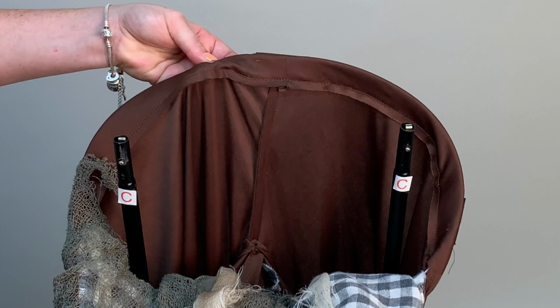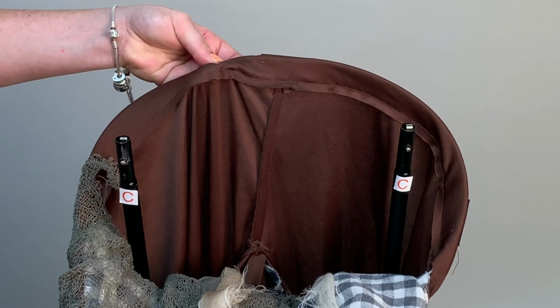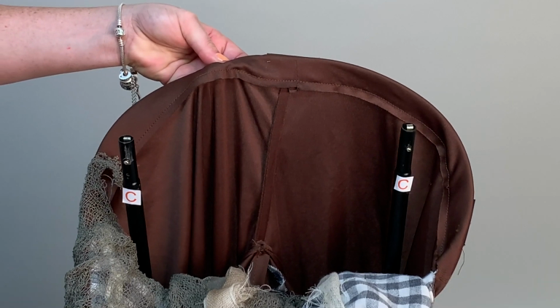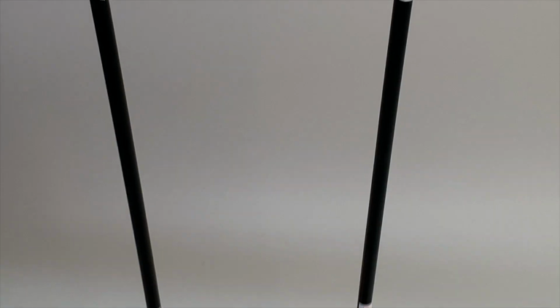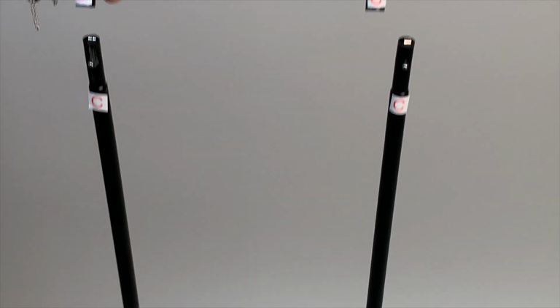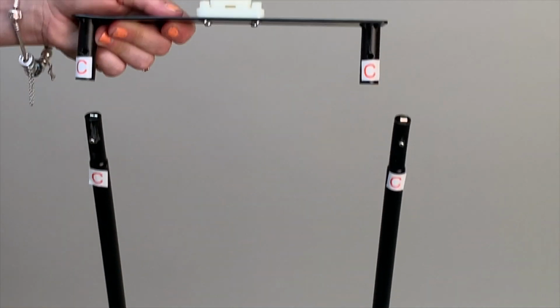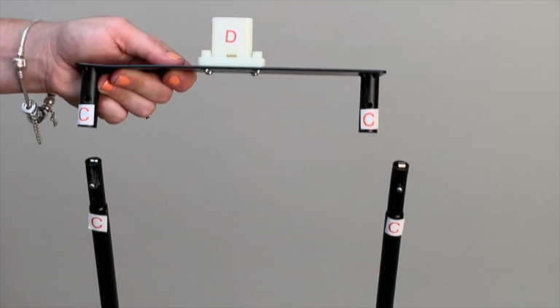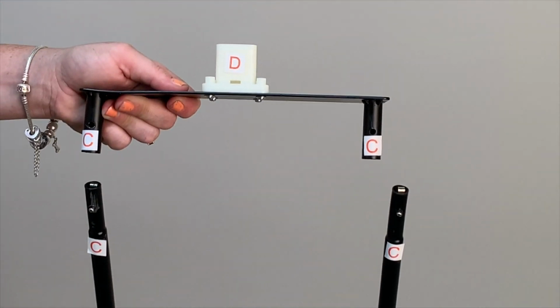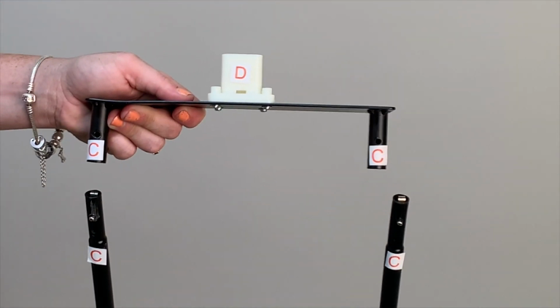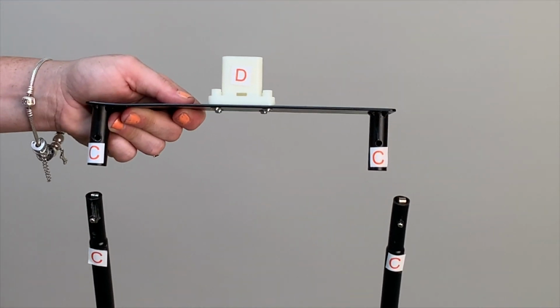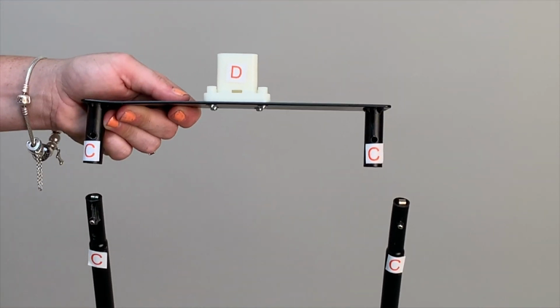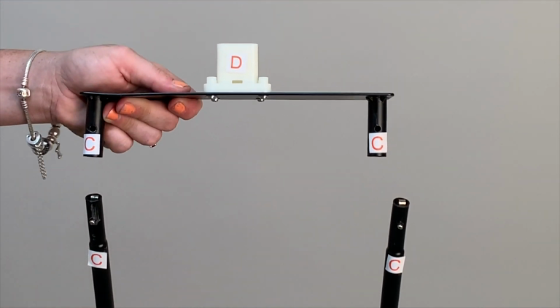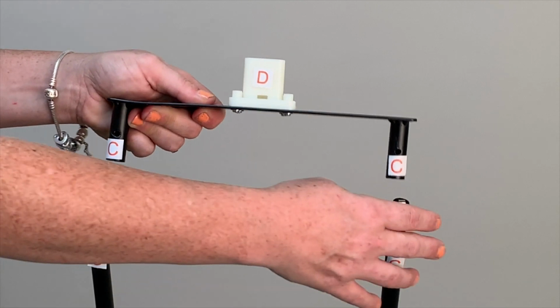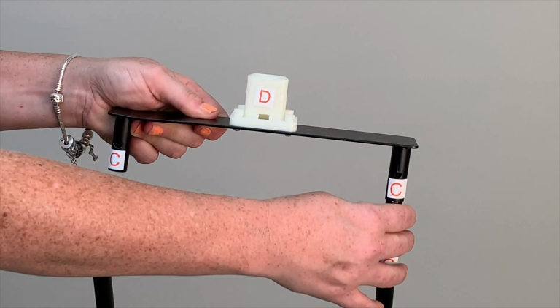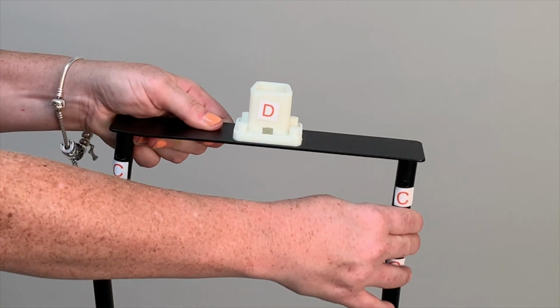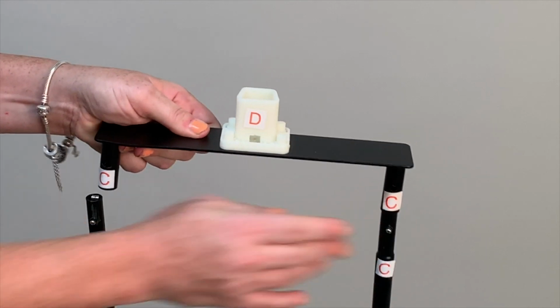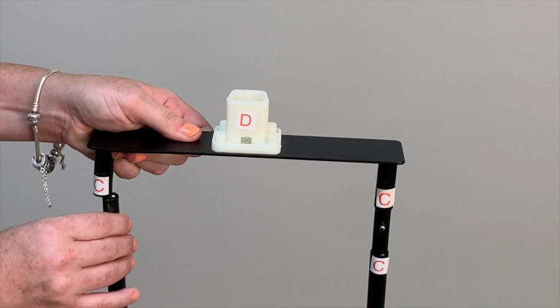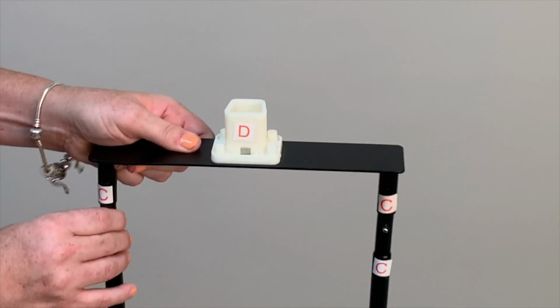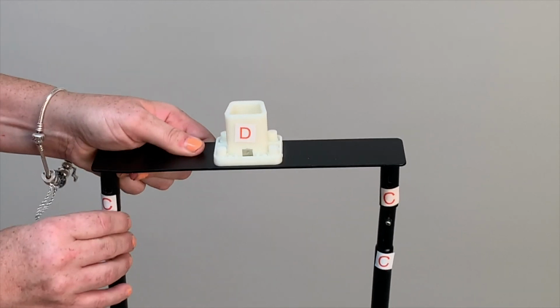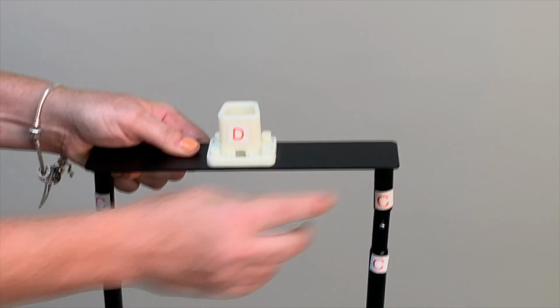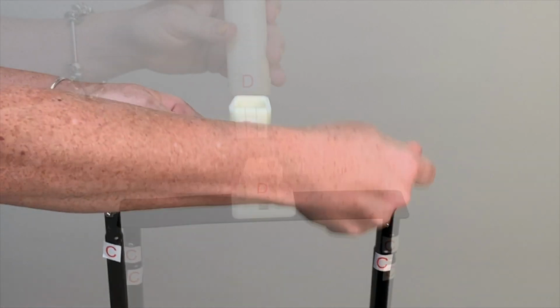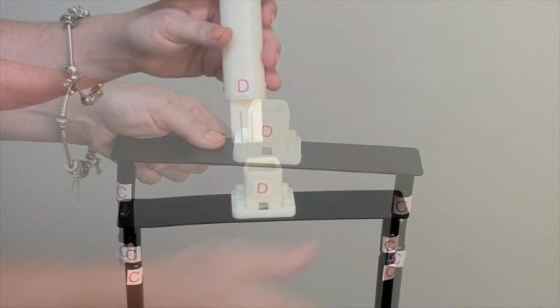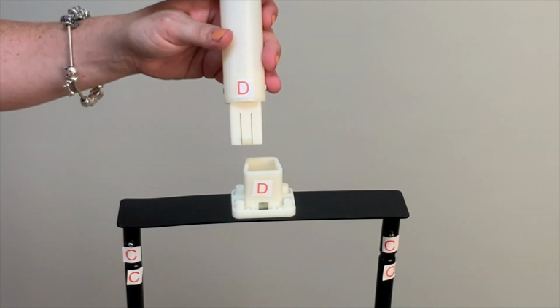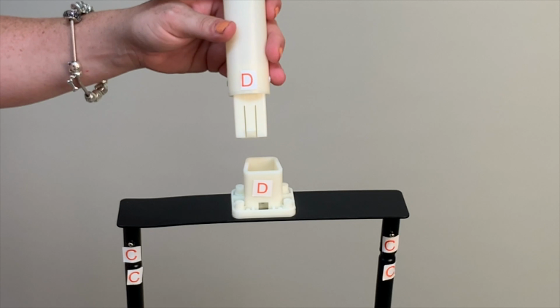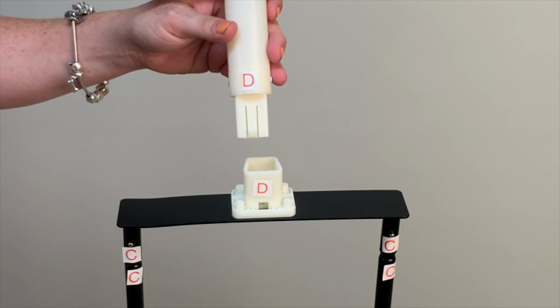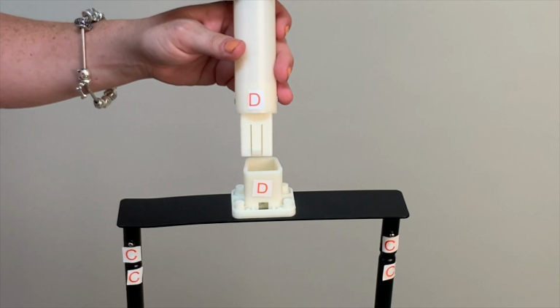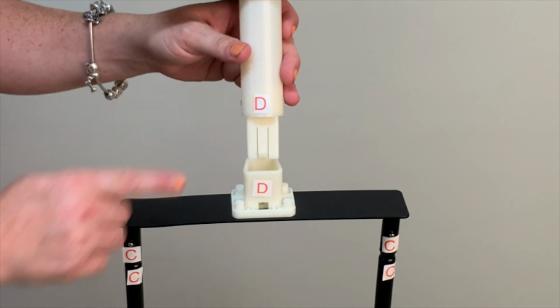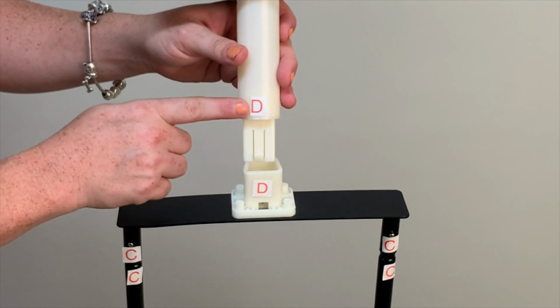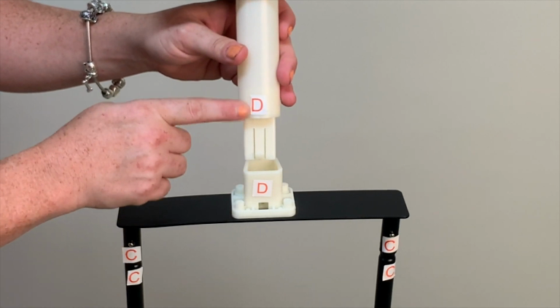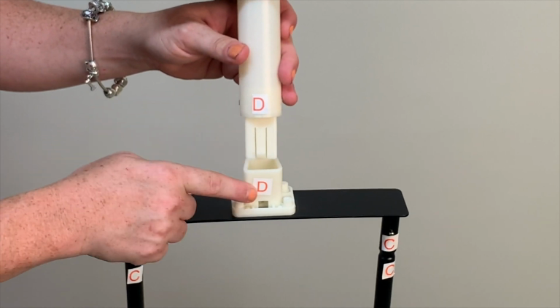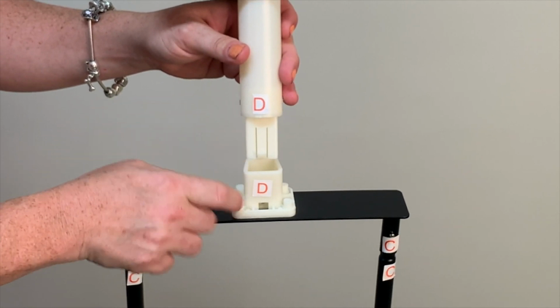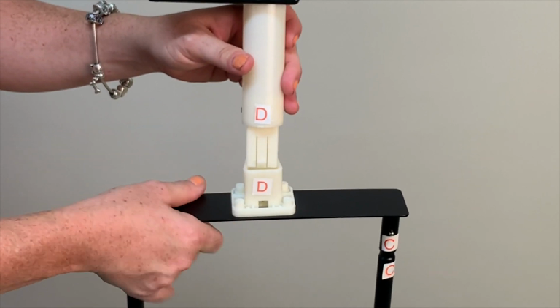Next, insert the waist bracket into the top of the metal snap lock poles, matching C to C. Insert the module into the waist bracket, matching D to D.